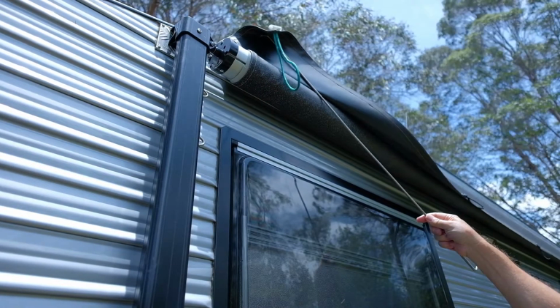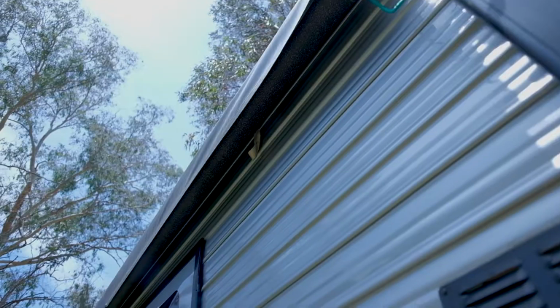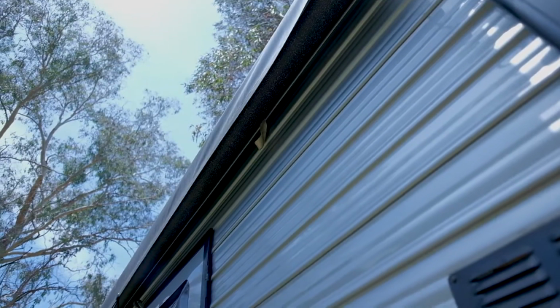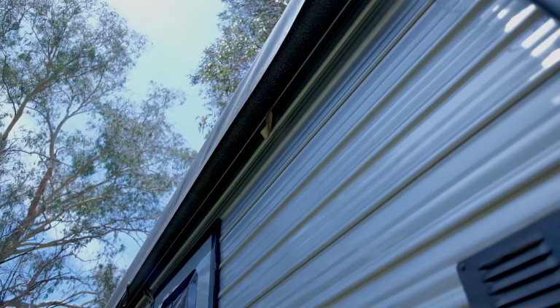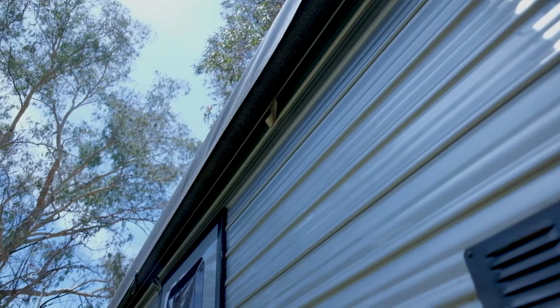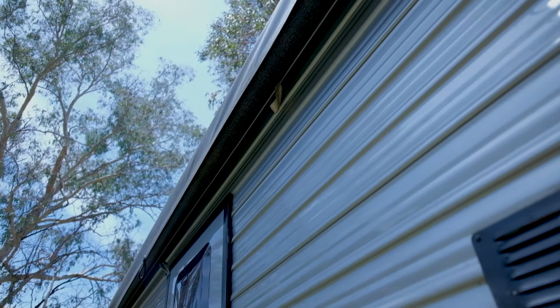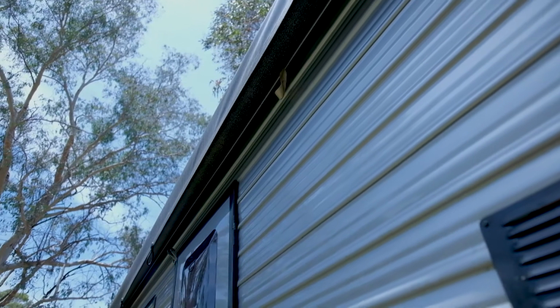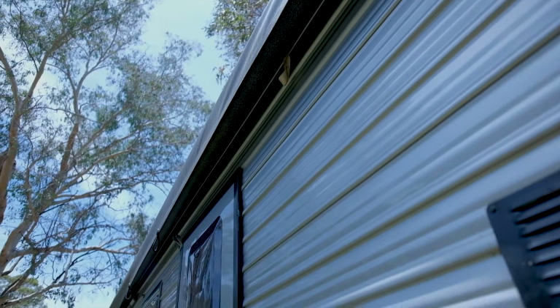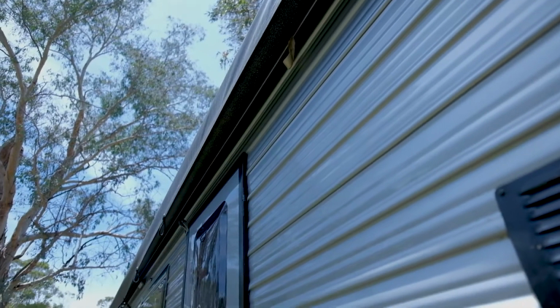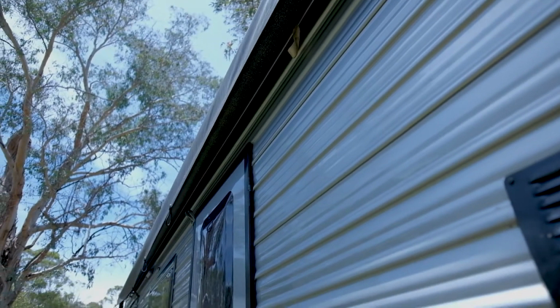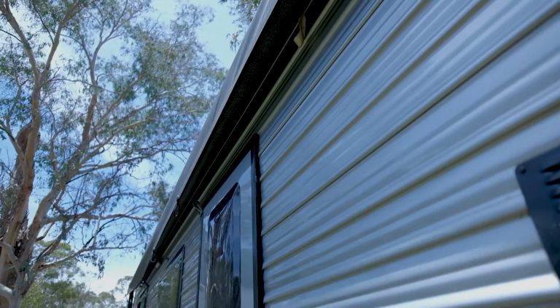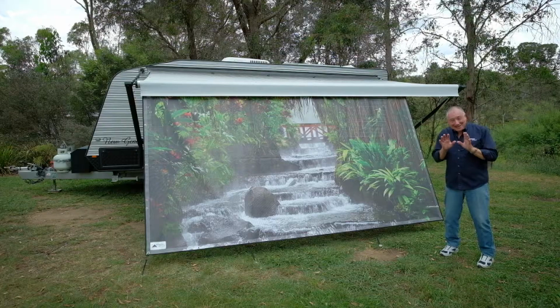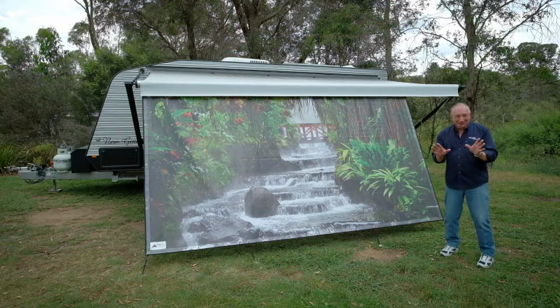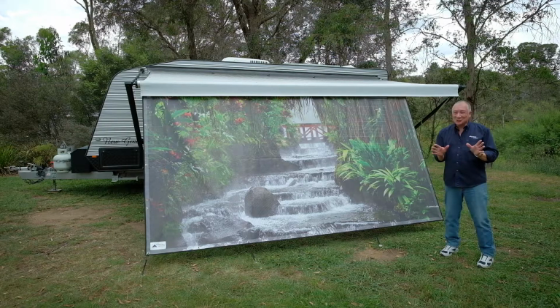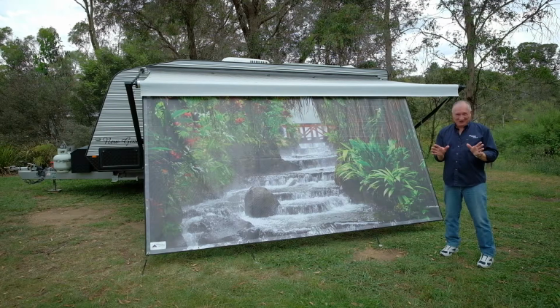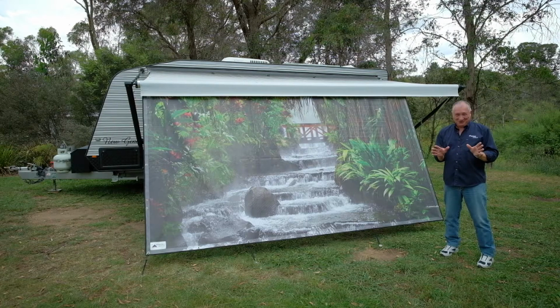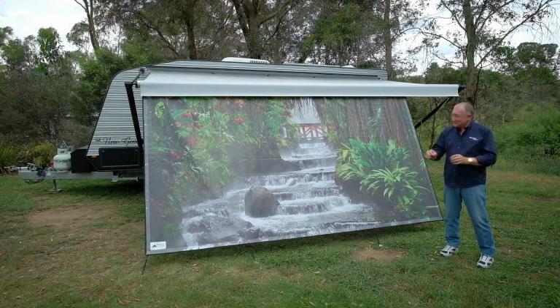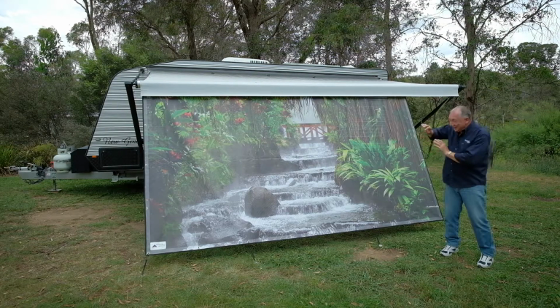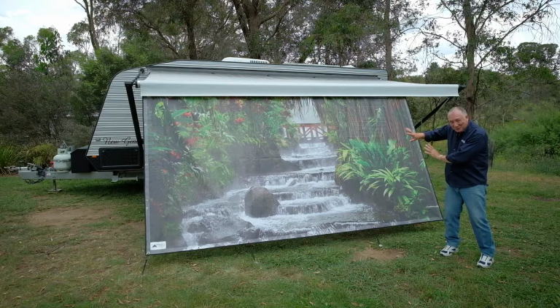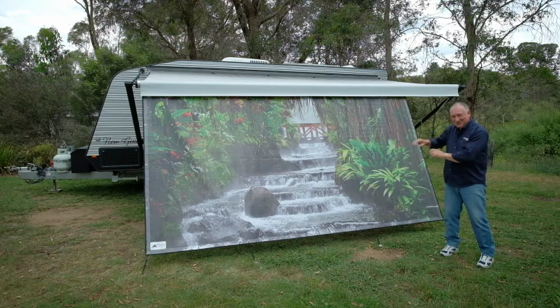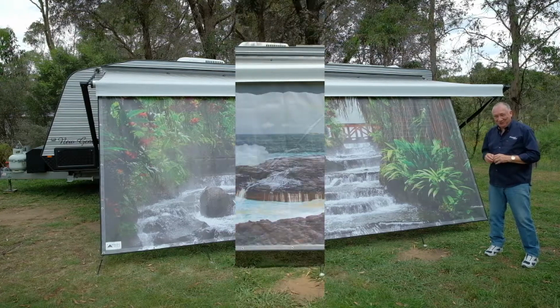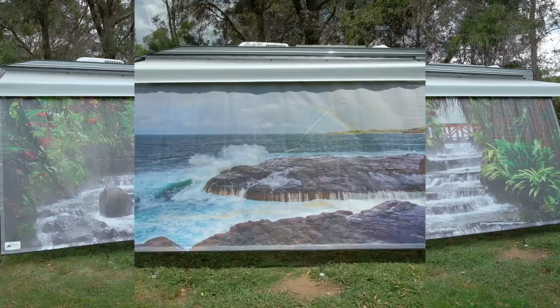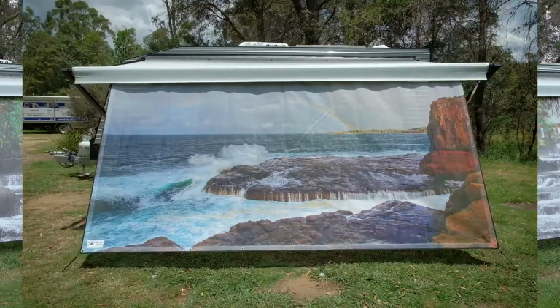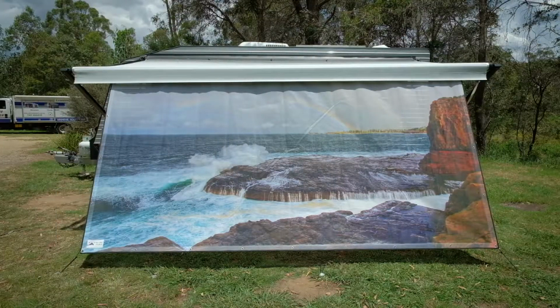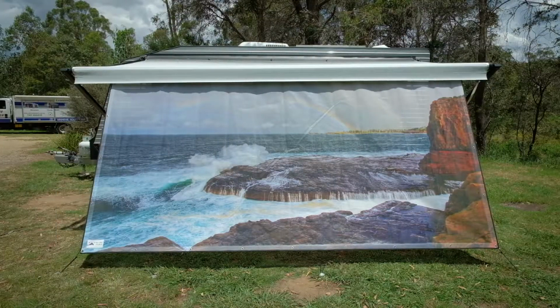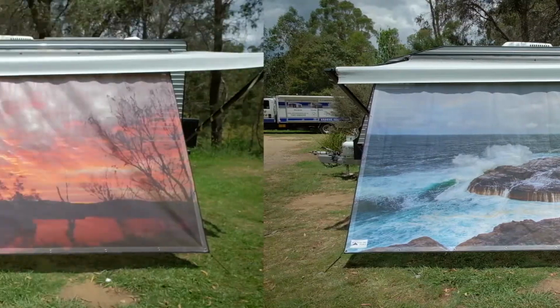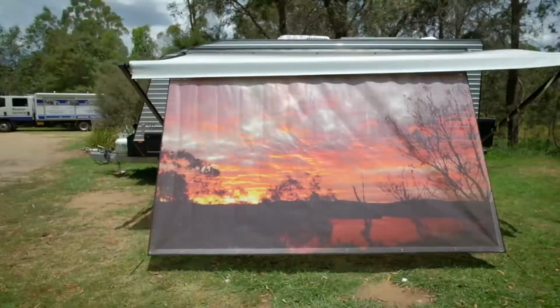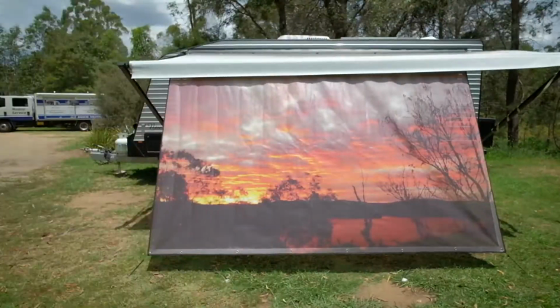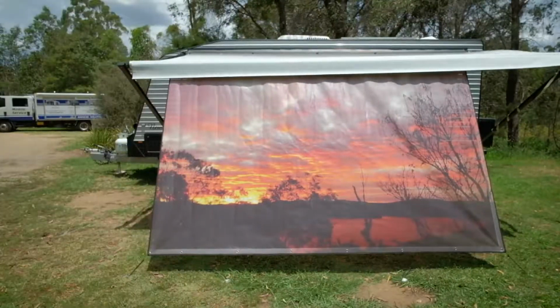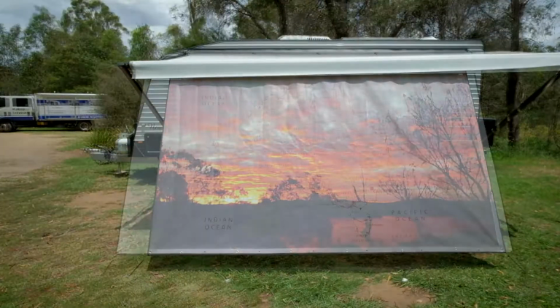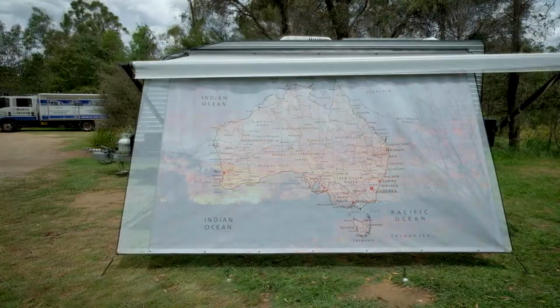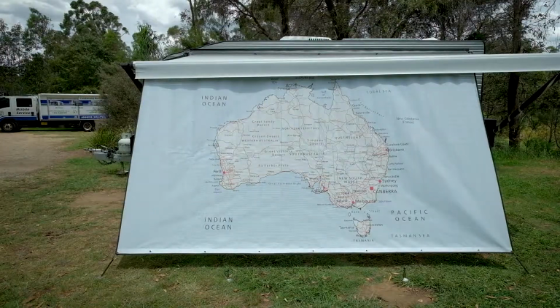They'll stop delamination and easily double your awning's life. And you can double your shade, shelter and privacy with a printed sidewall. If you want practicality and a unique look, these are perfect.